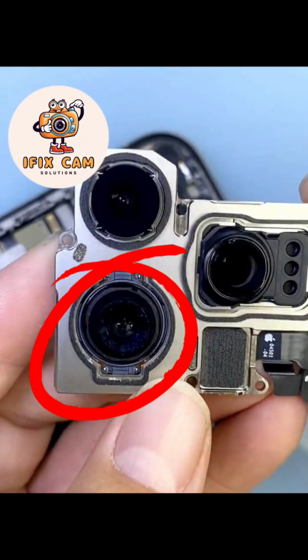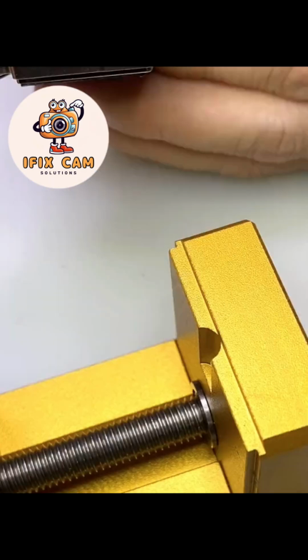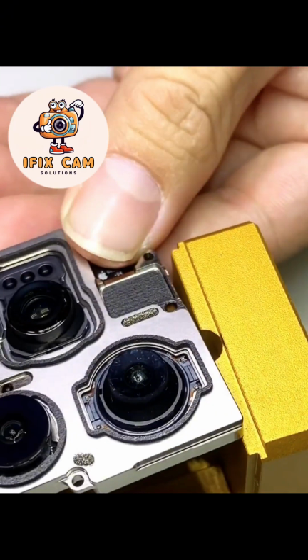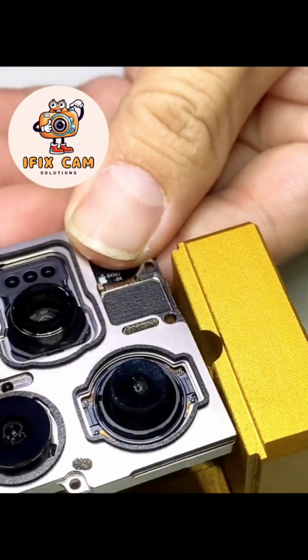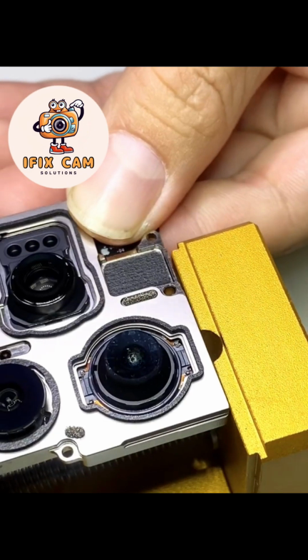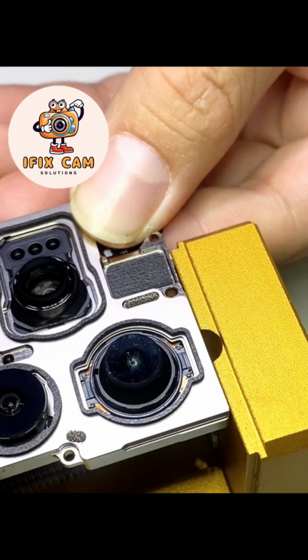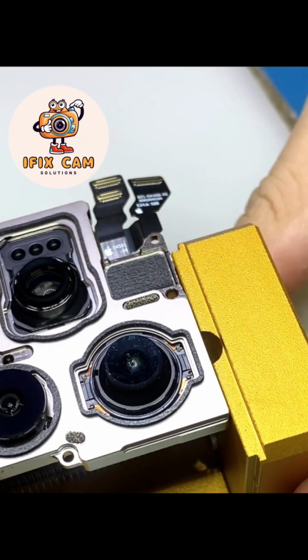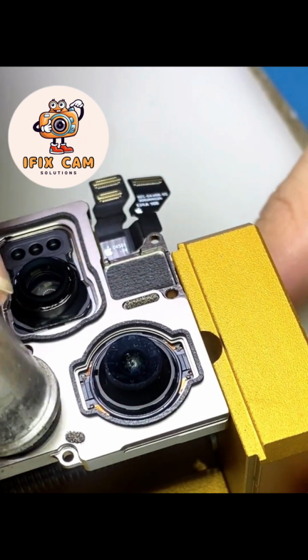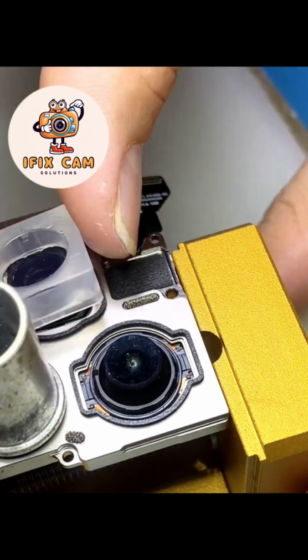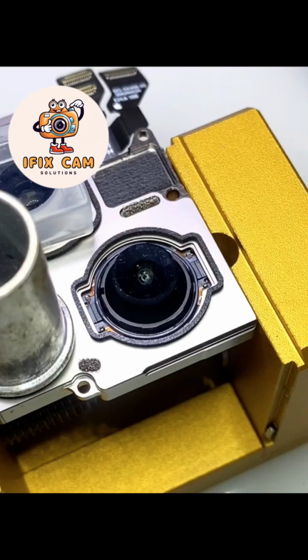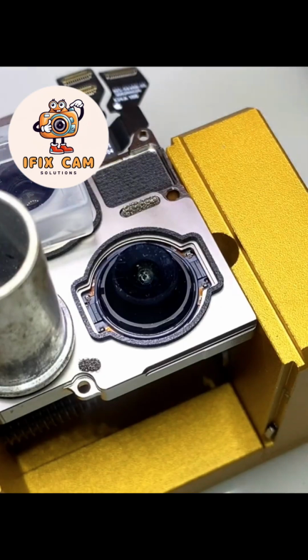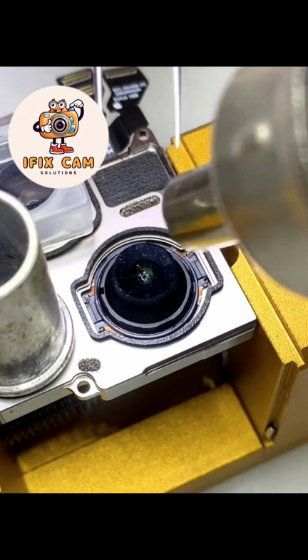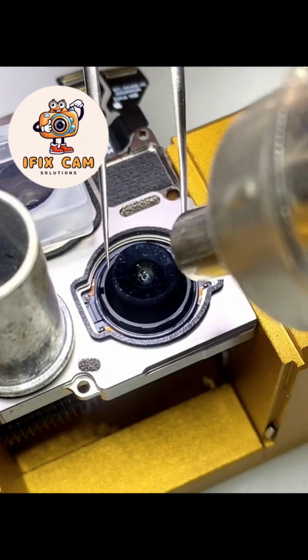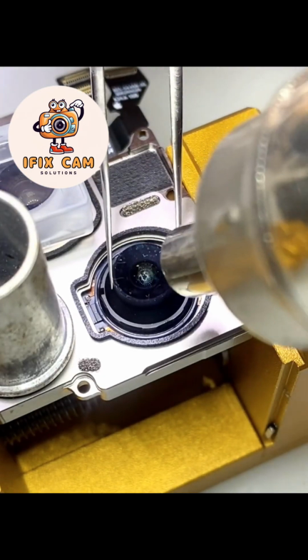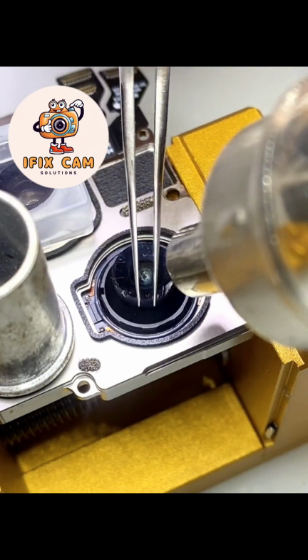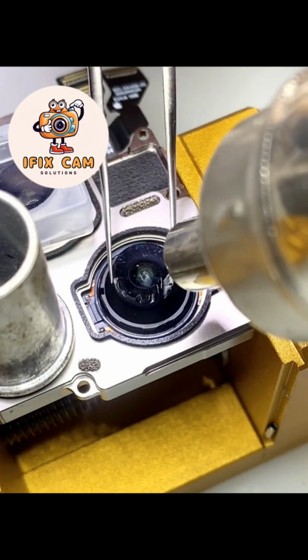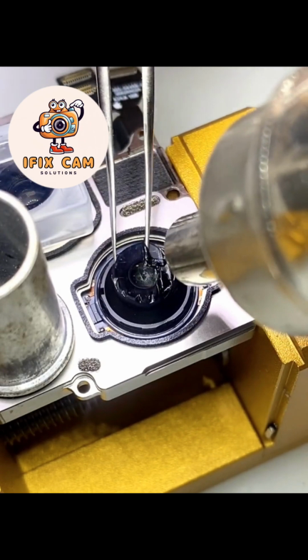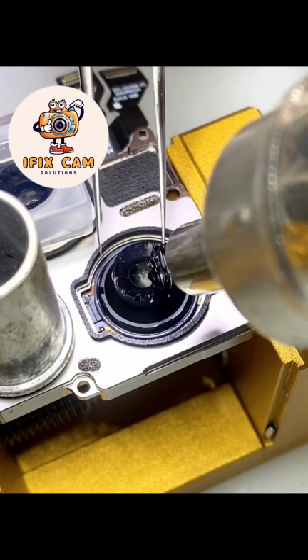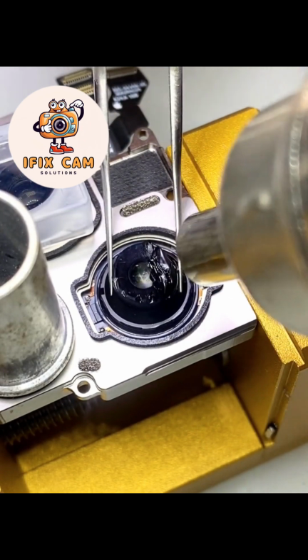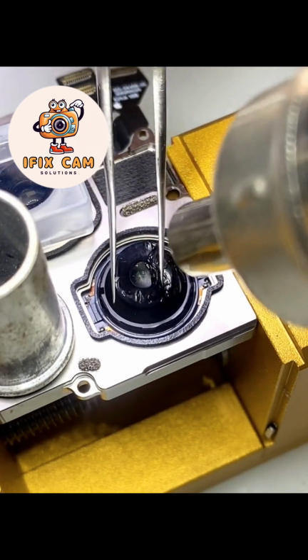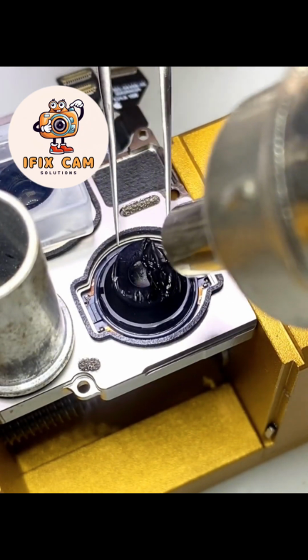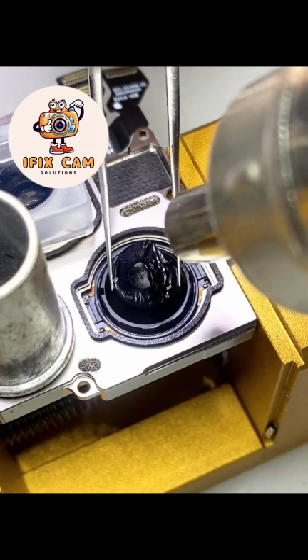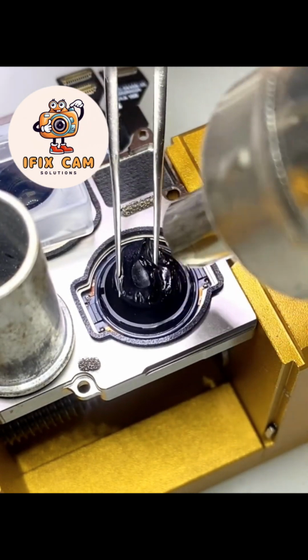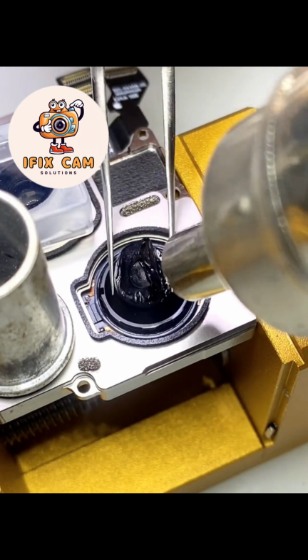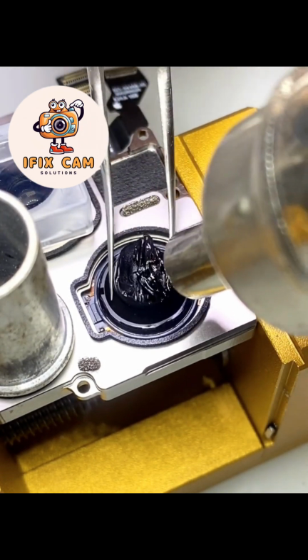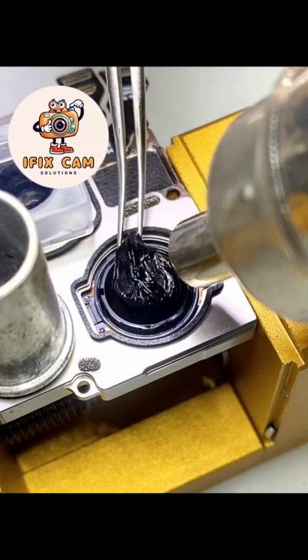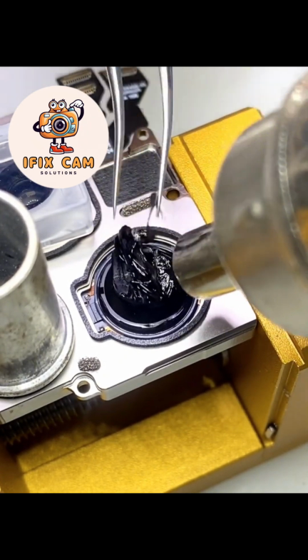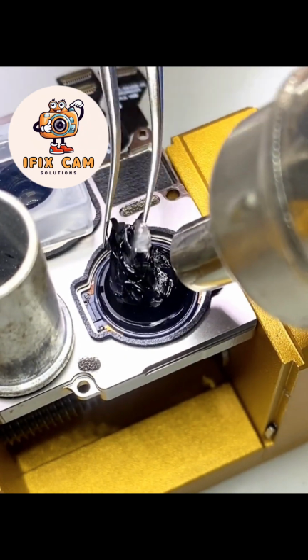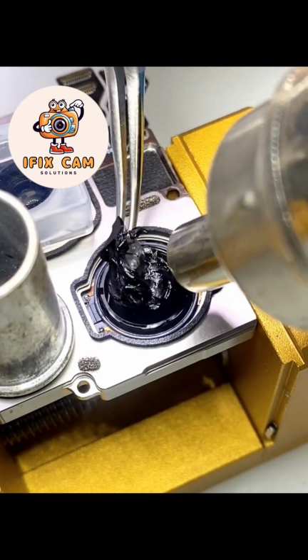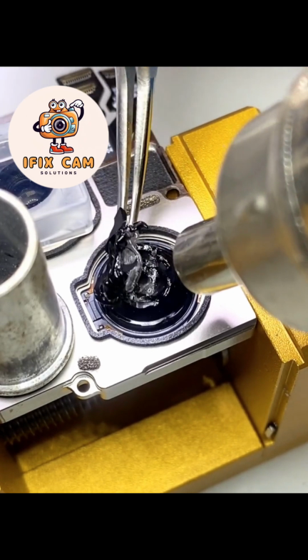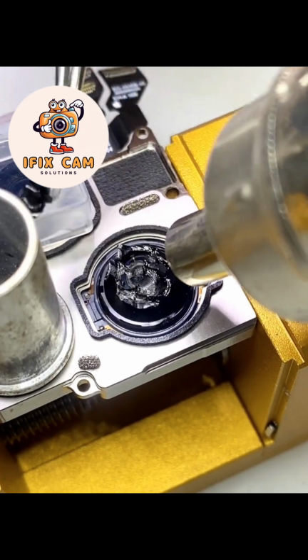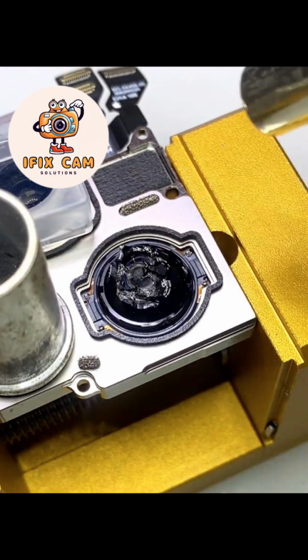Let's start to repair. Protect the other lenses carefully. Use 300 heat to start, then decrease accordingly to protect the inside glass.